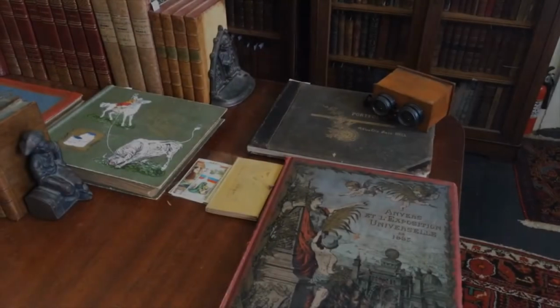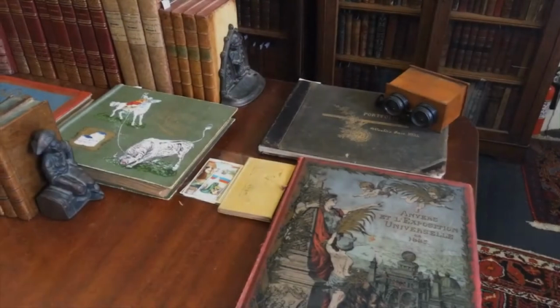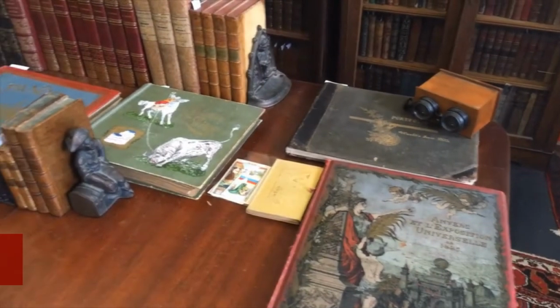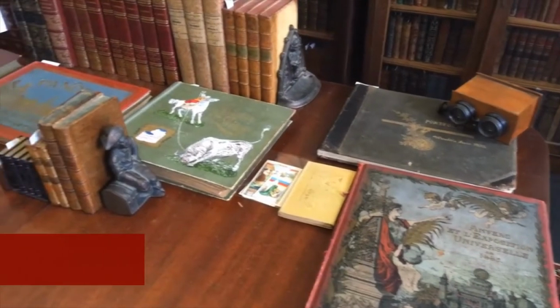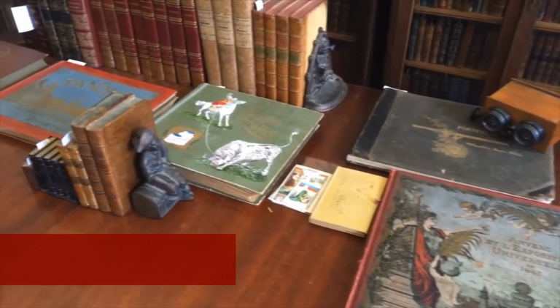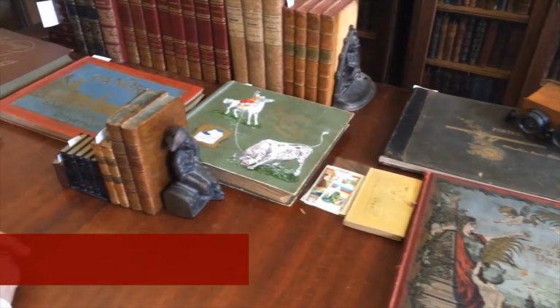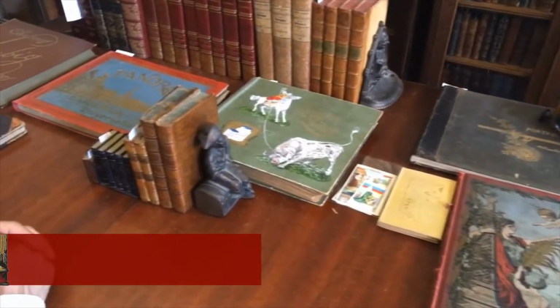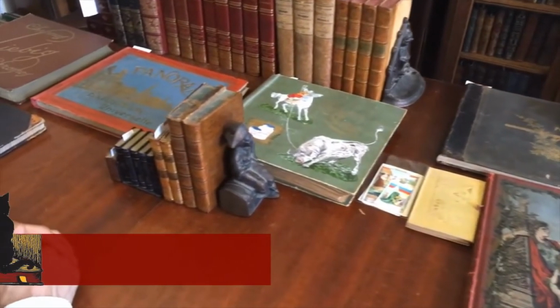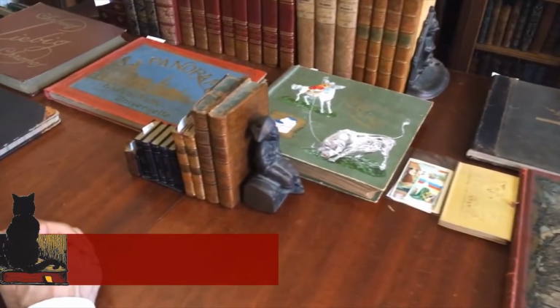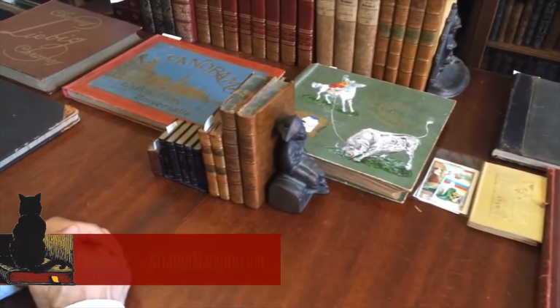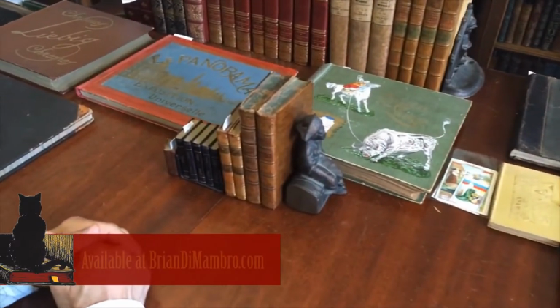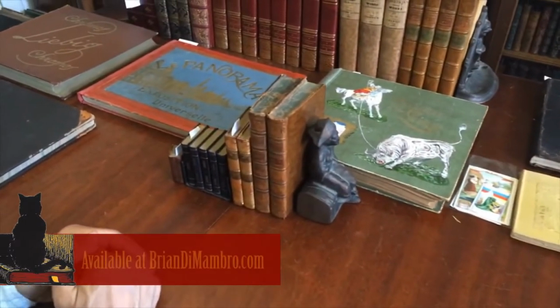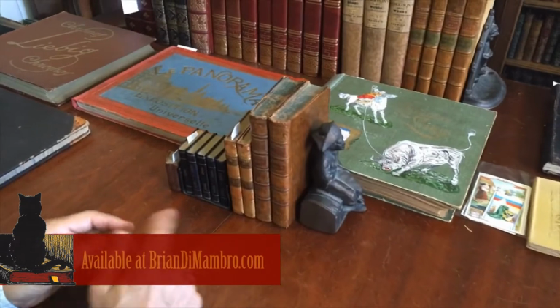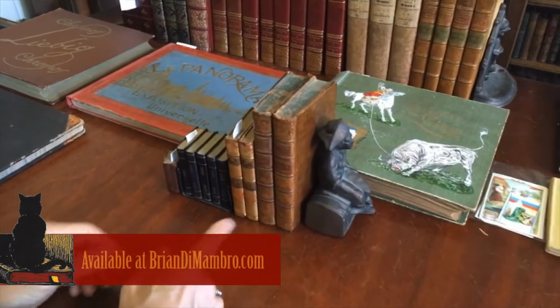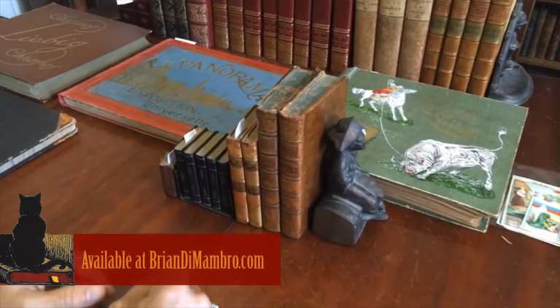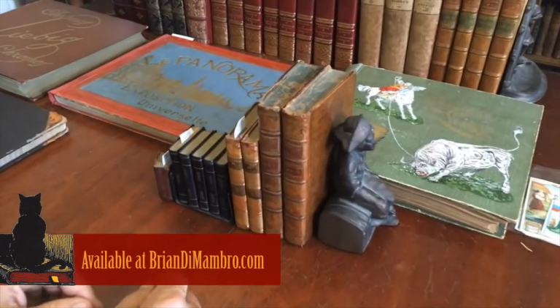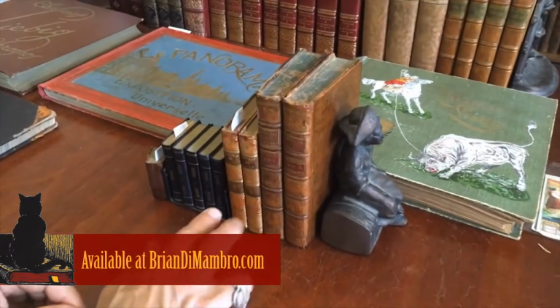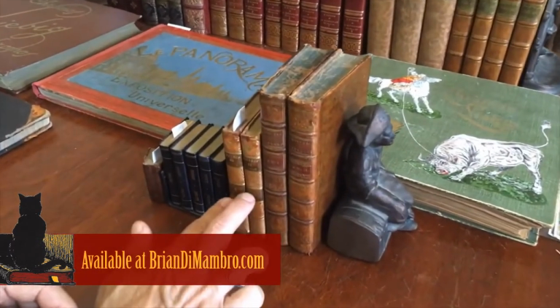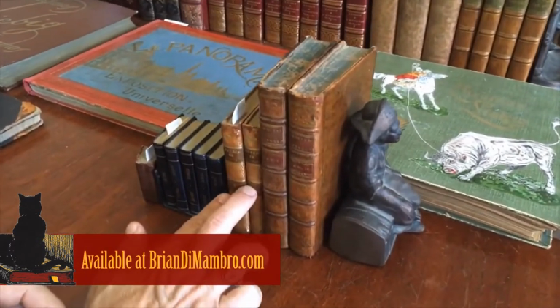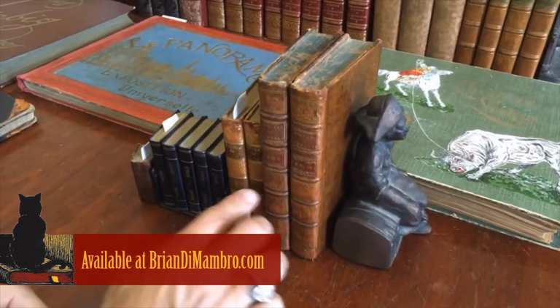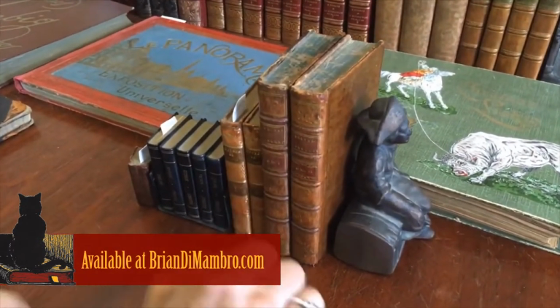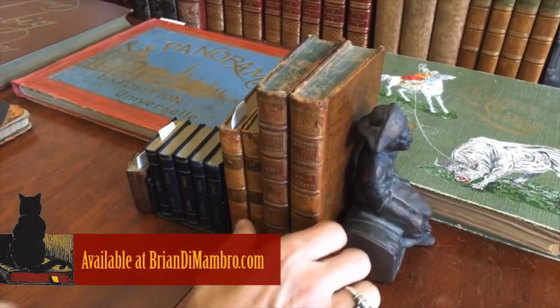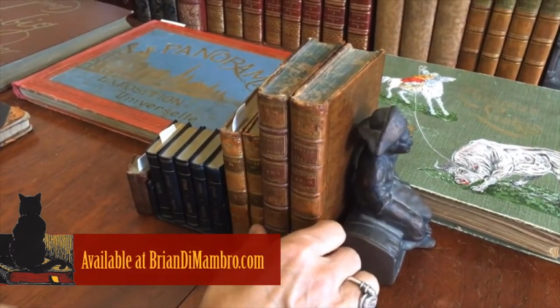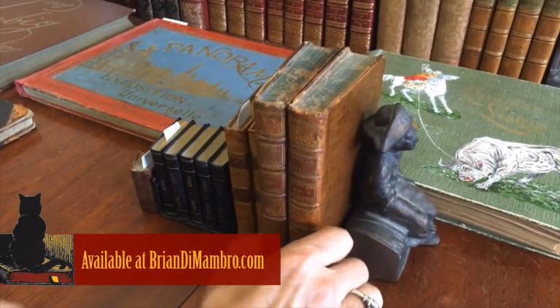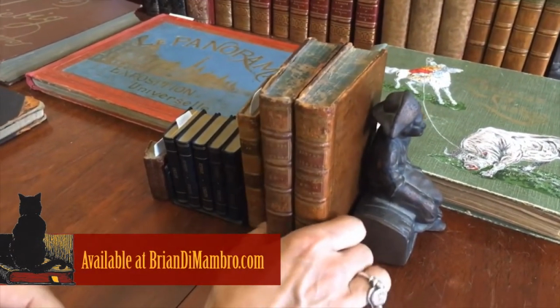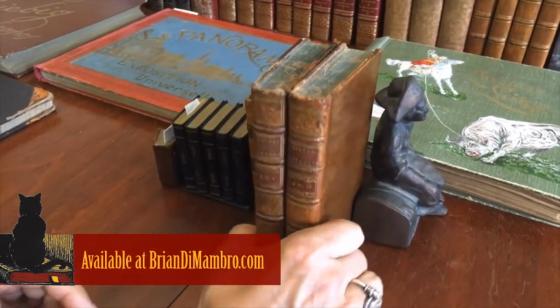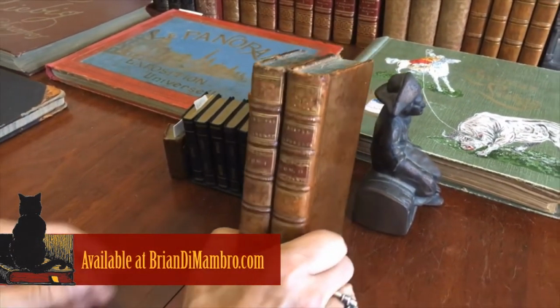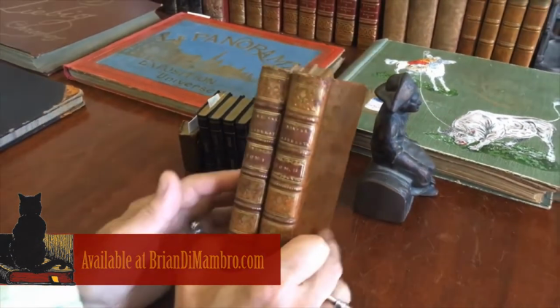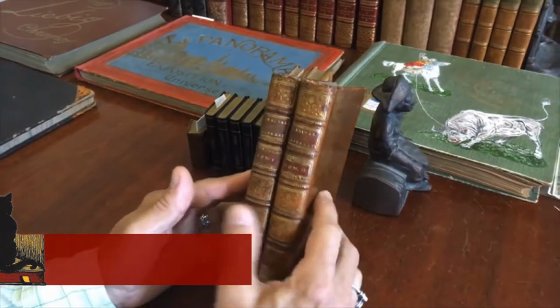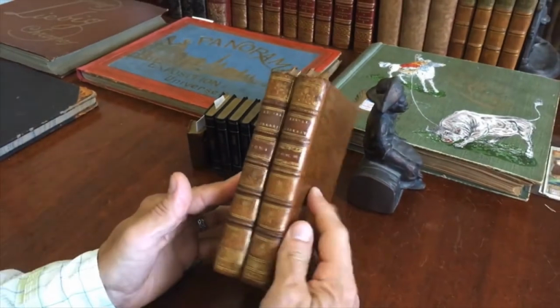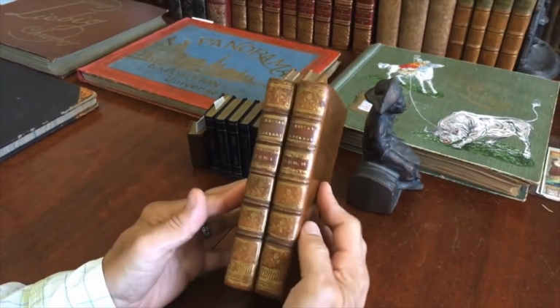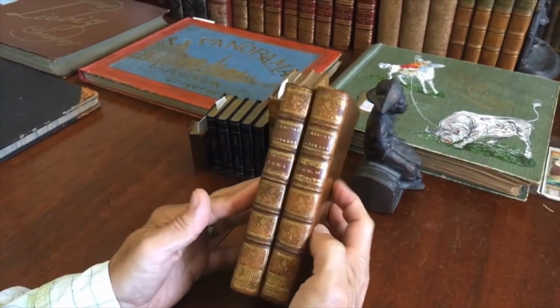Hello and welcome into my office. I'm Brian. Let's examine this beautiful two-volume 18th century set of full leather books.